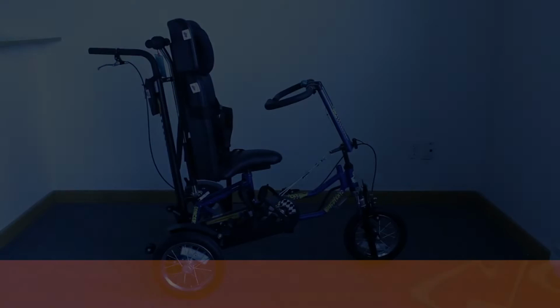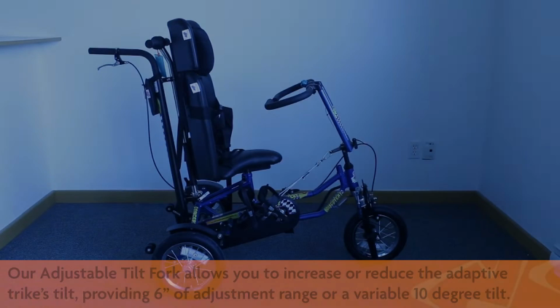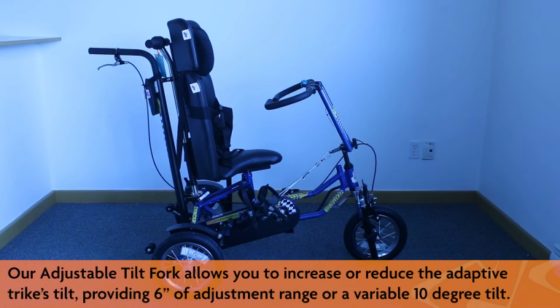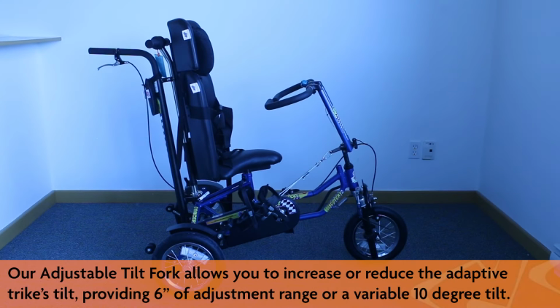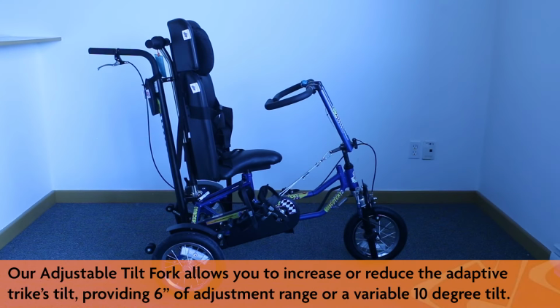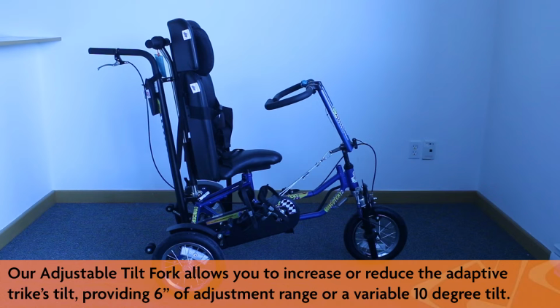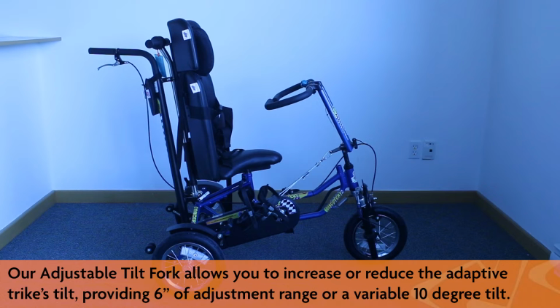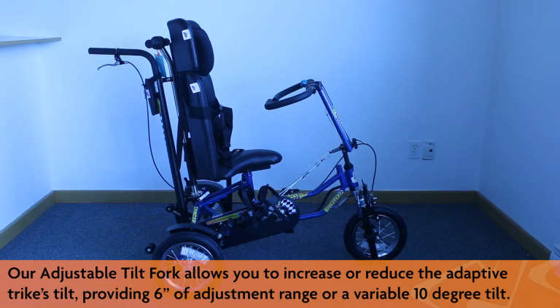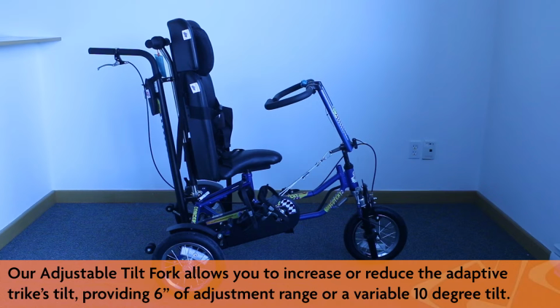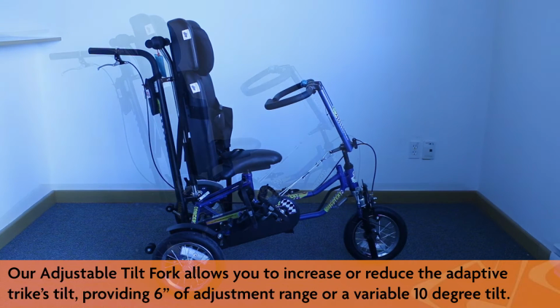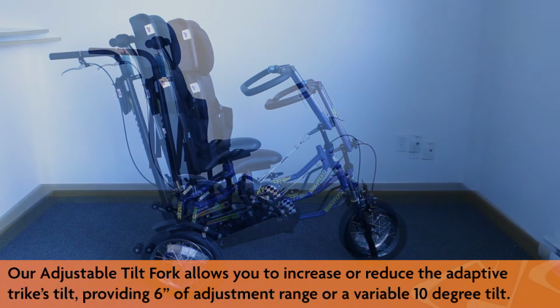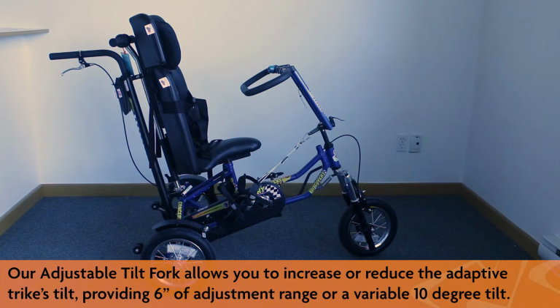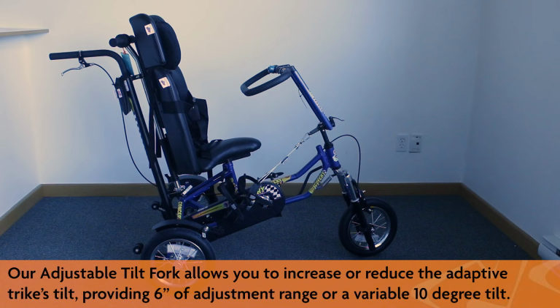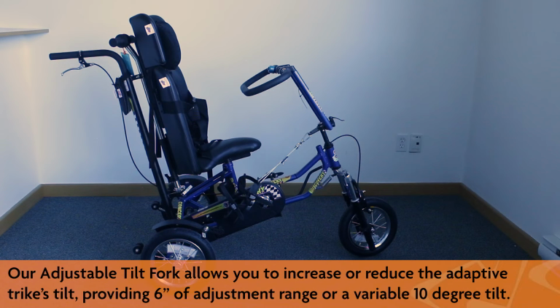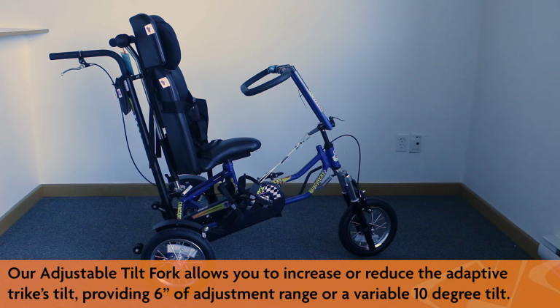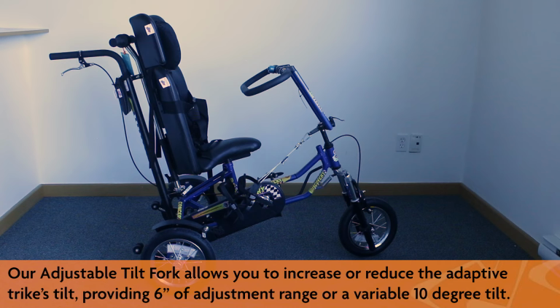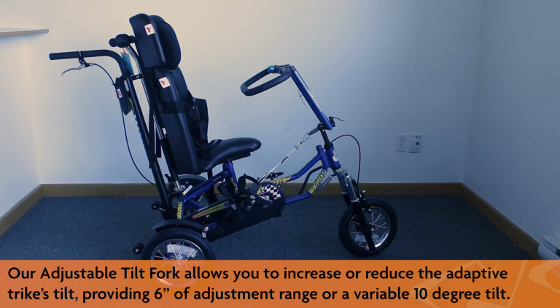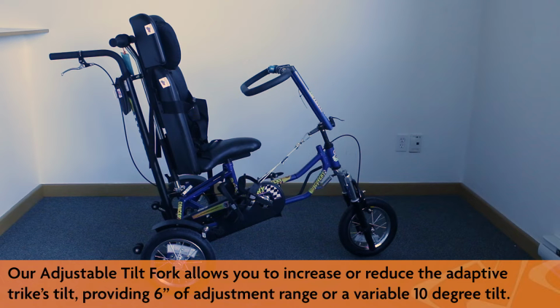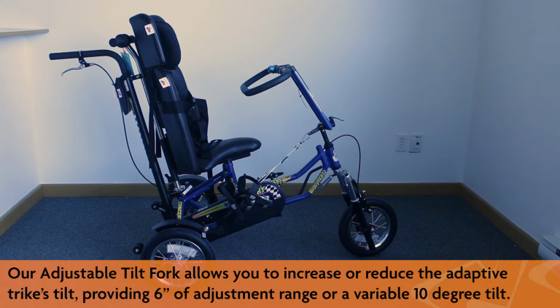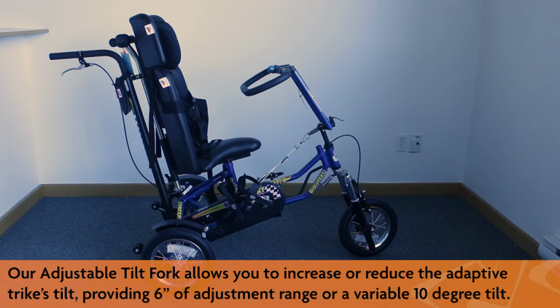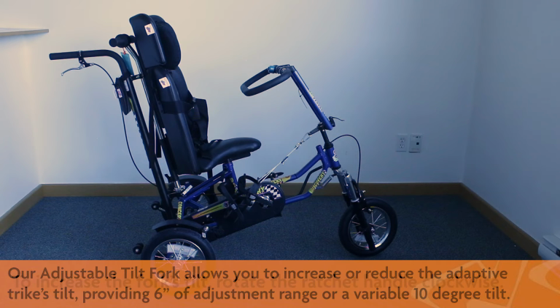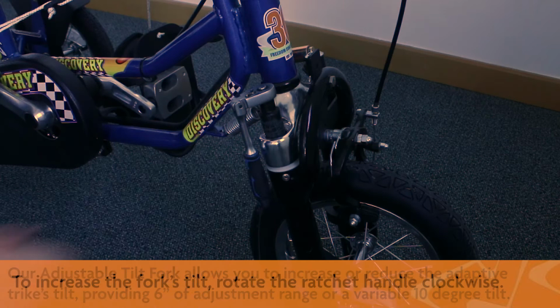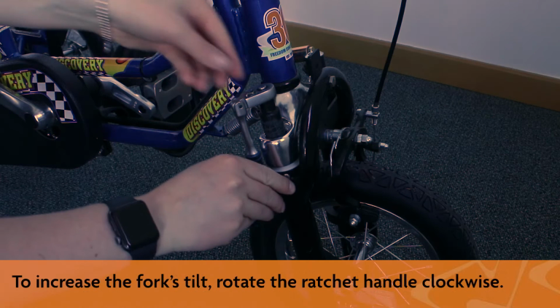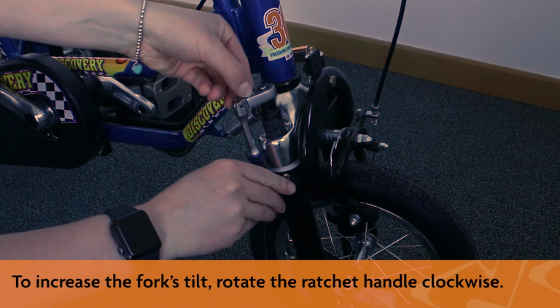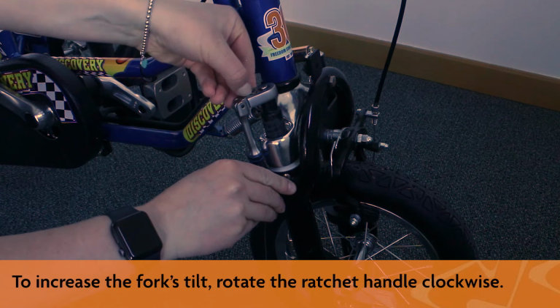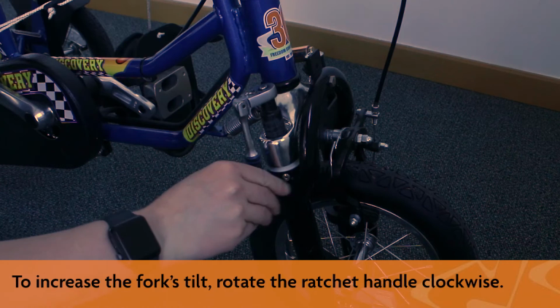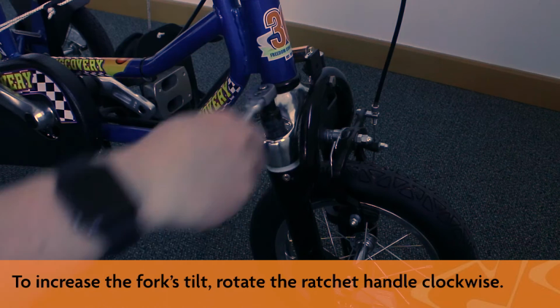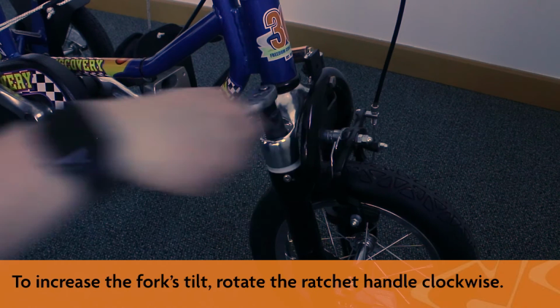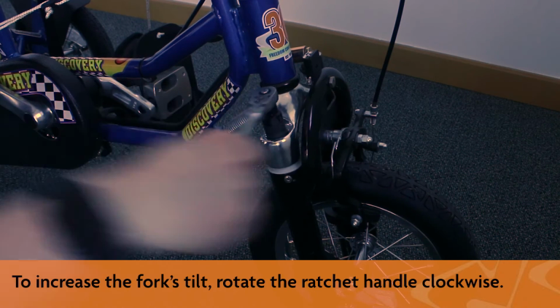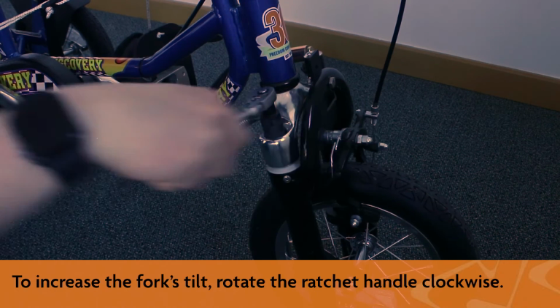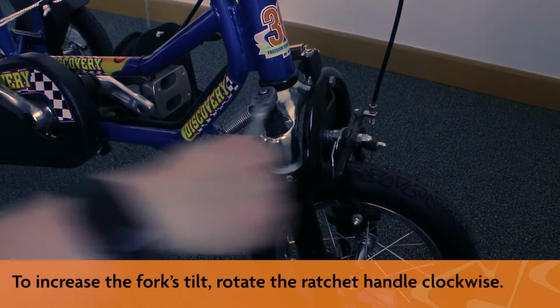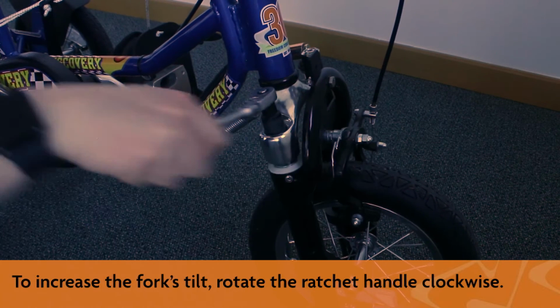Our adjustable tilt fork allows you to increase or reduce the adaptive trike's tilt, providing 6 inches of adjustment range or a variable 10 degree tilt. To increase the fork's tilt, rotate the ratchet handle clockwise.